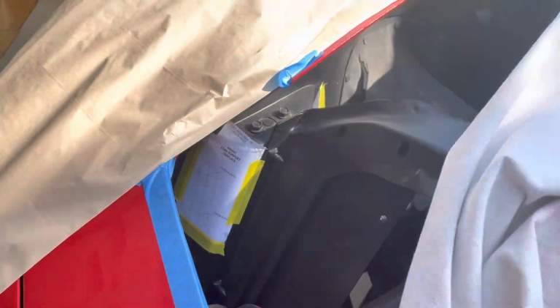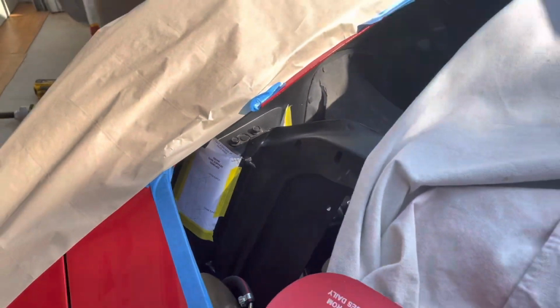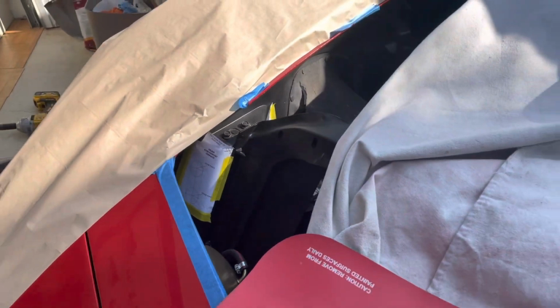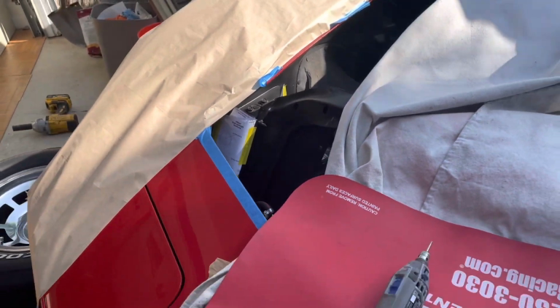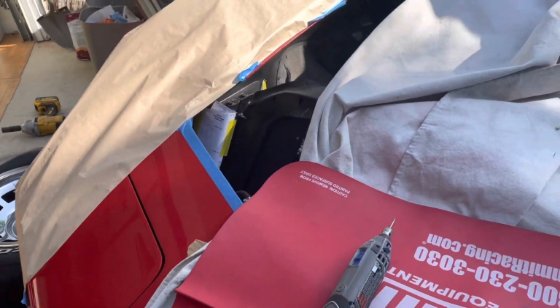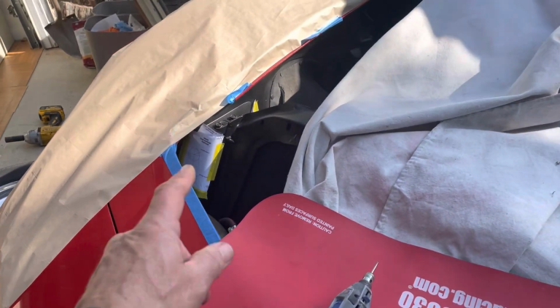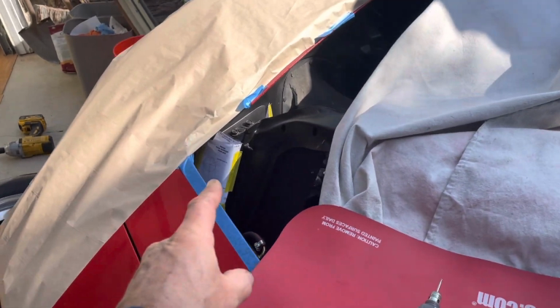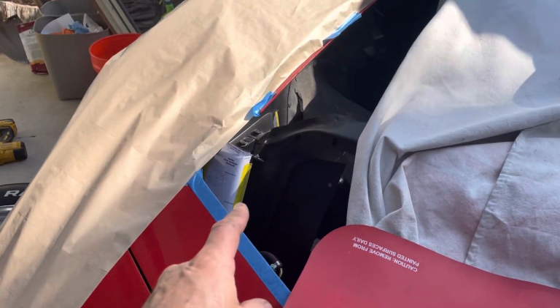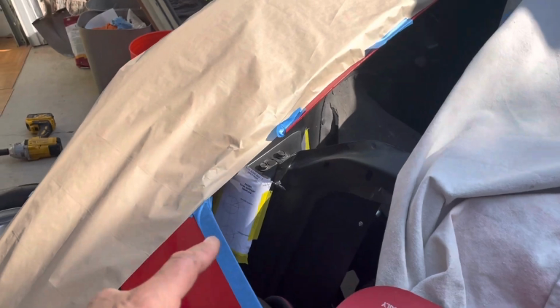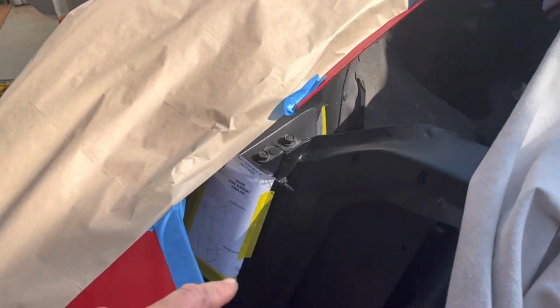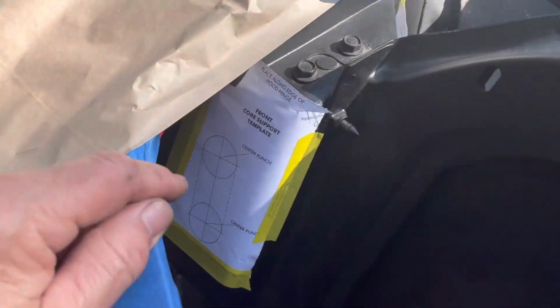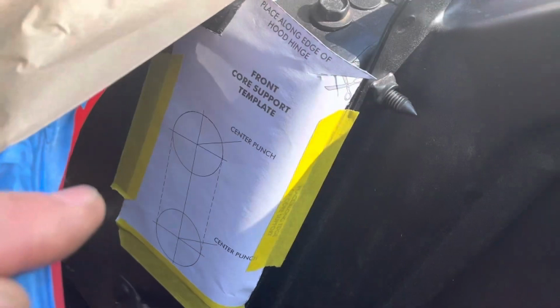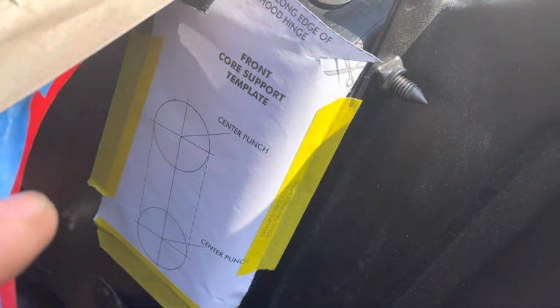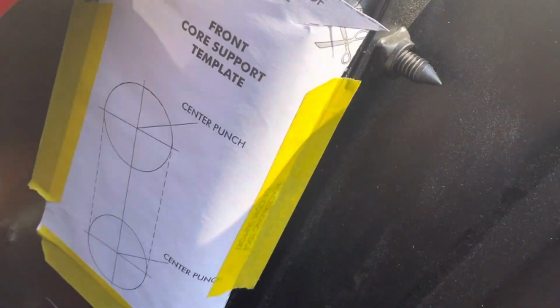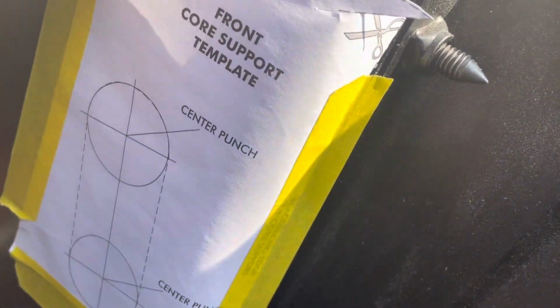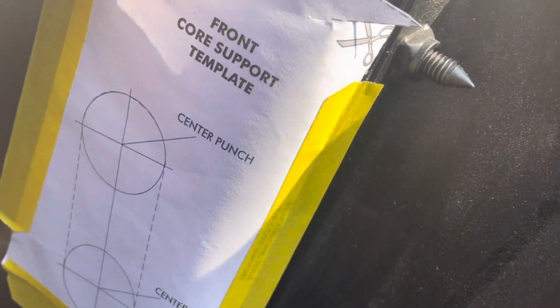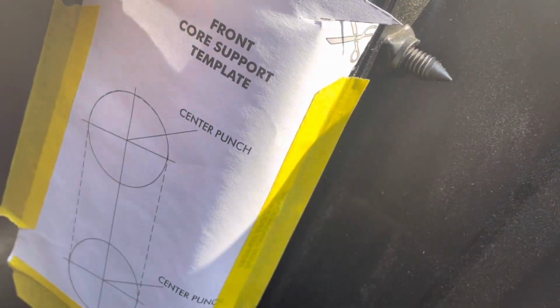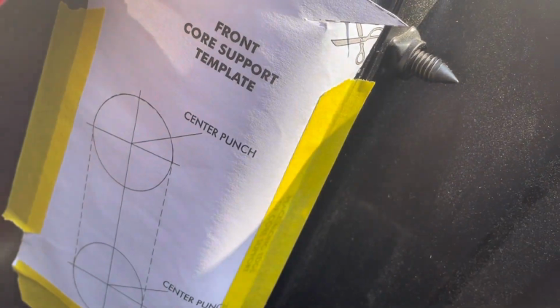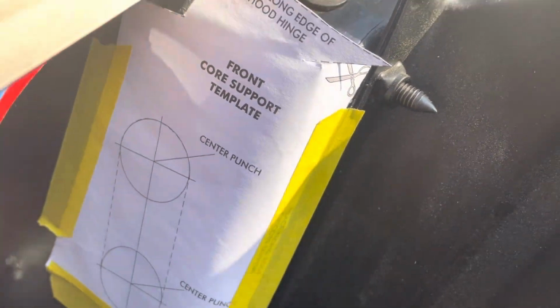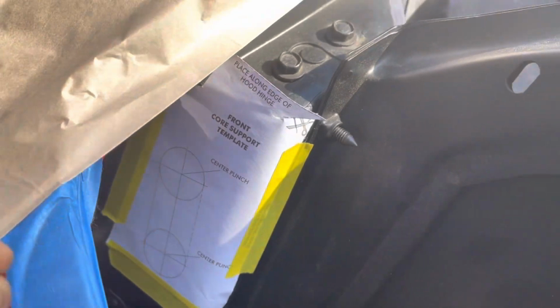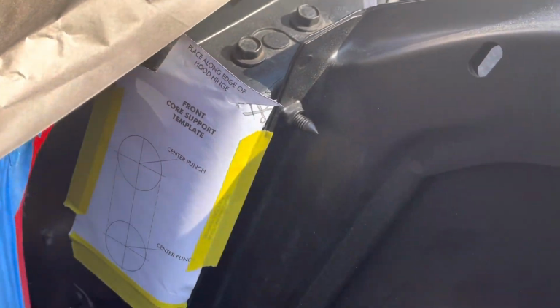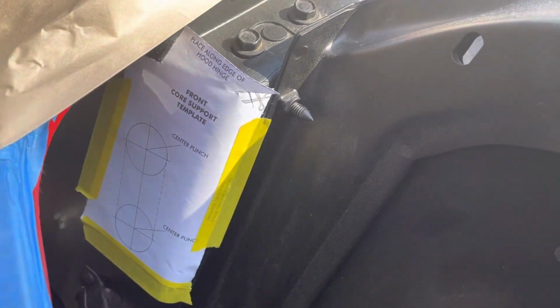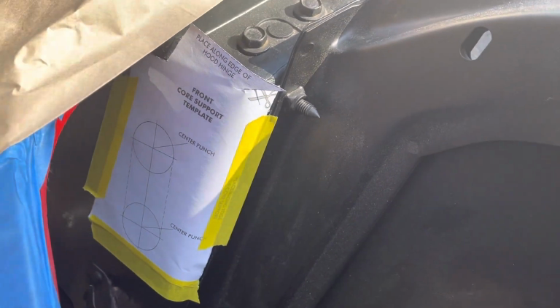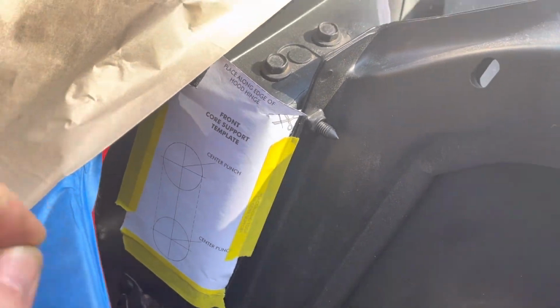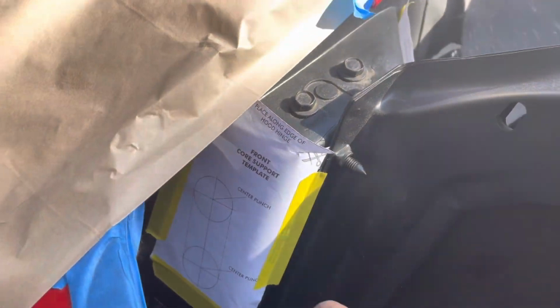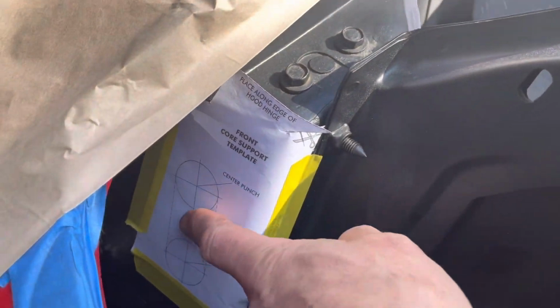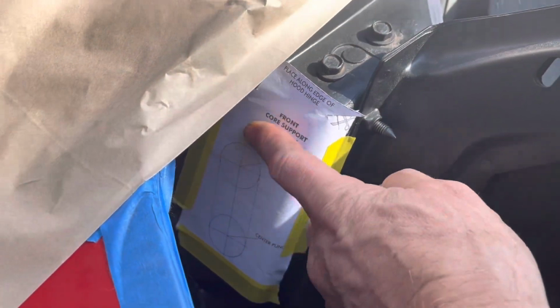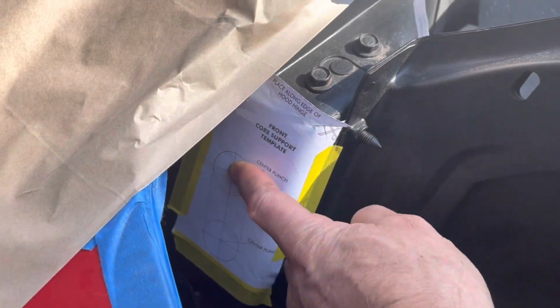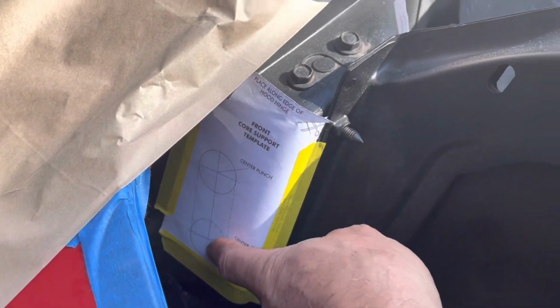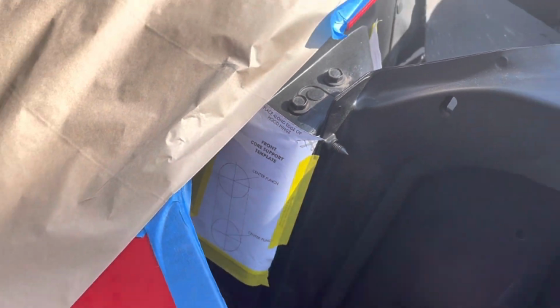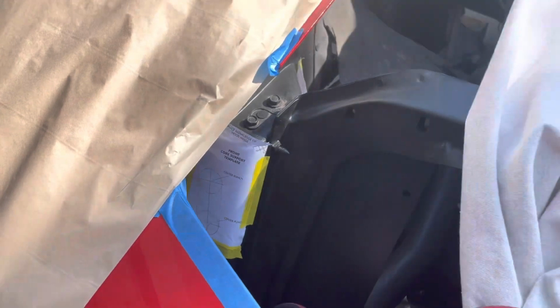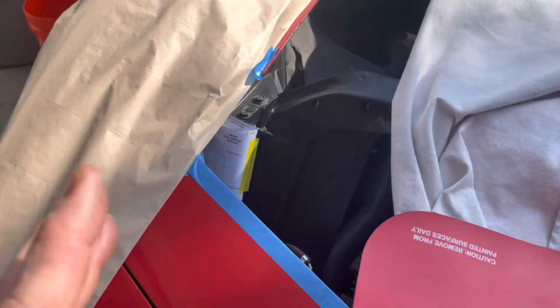We're back. This video is about drilling the slots or holes for the Vintage Air system. This is a '71 Corvette C3. I've got the templates from Vintage Air in place - let me show you what I have to do.